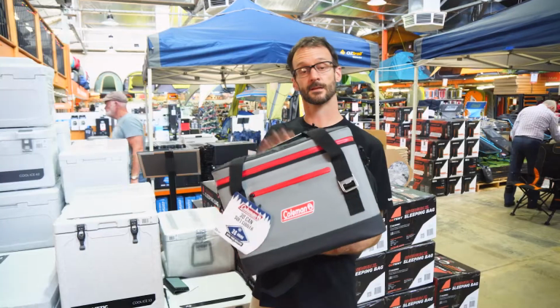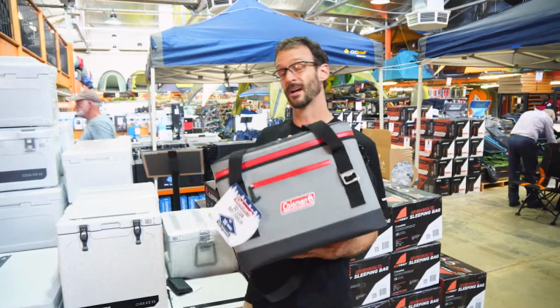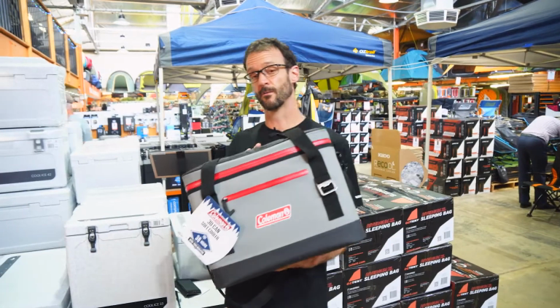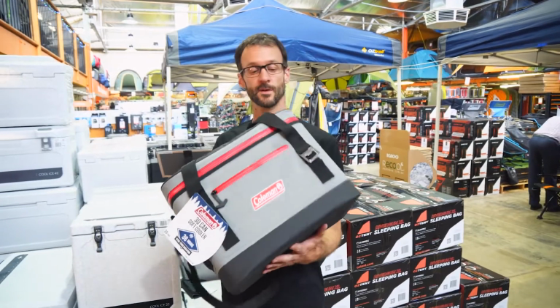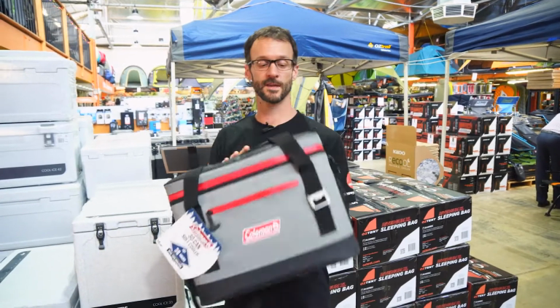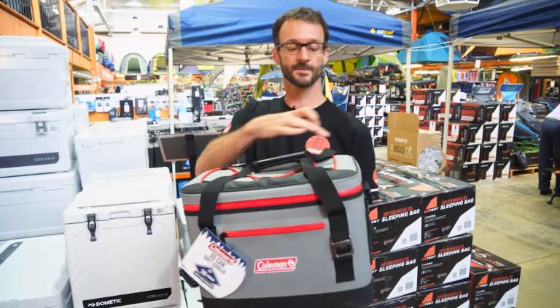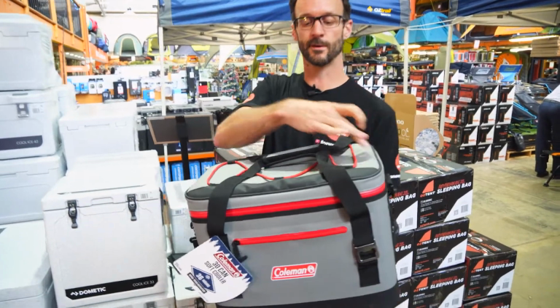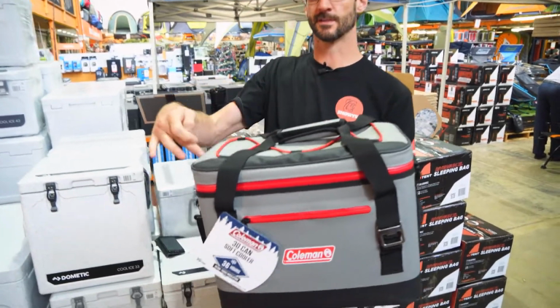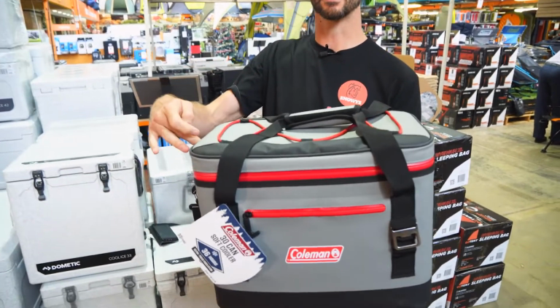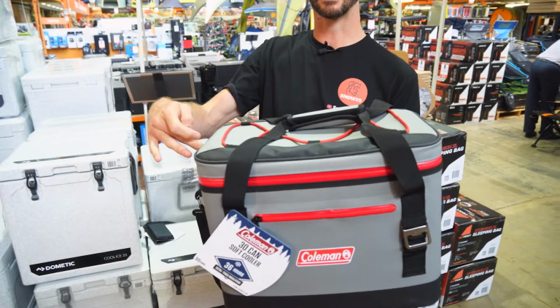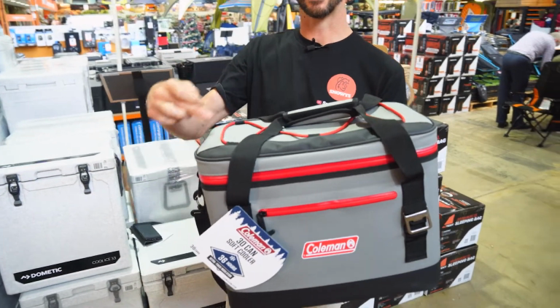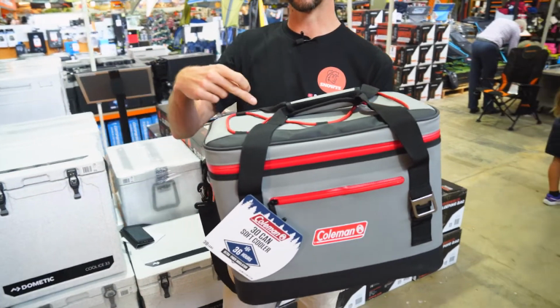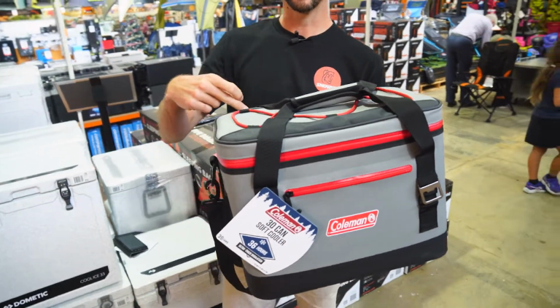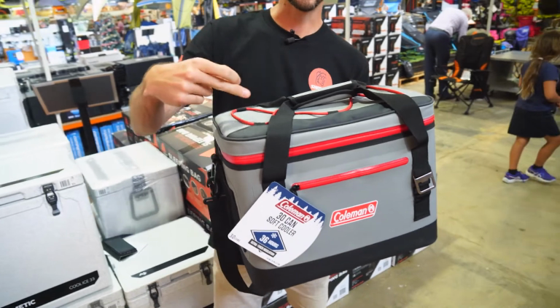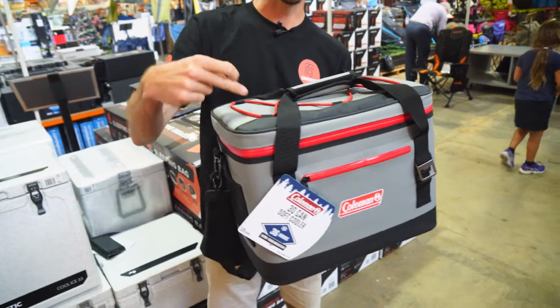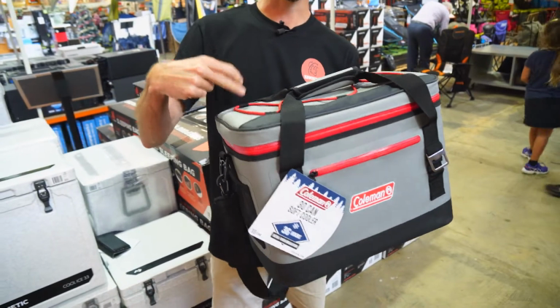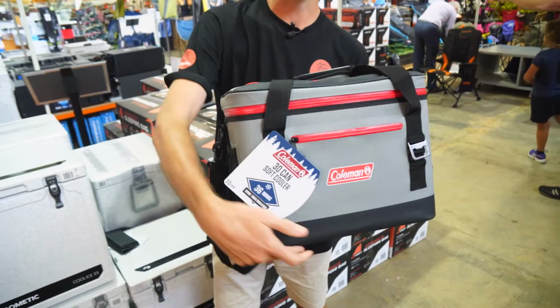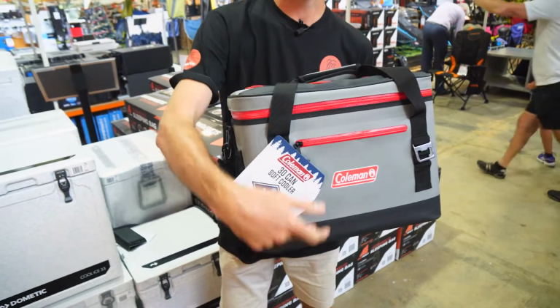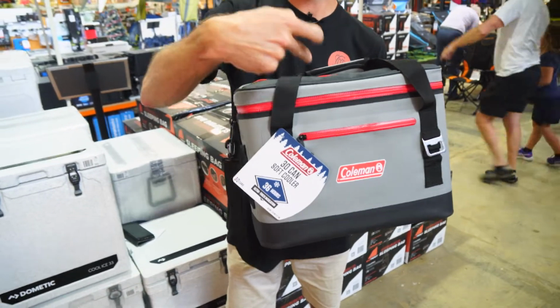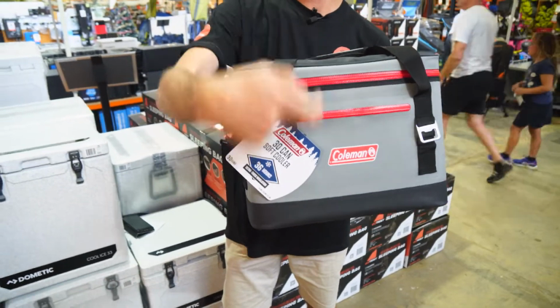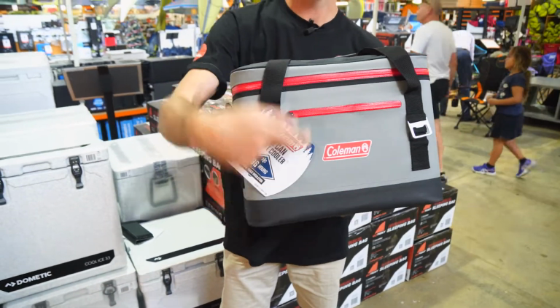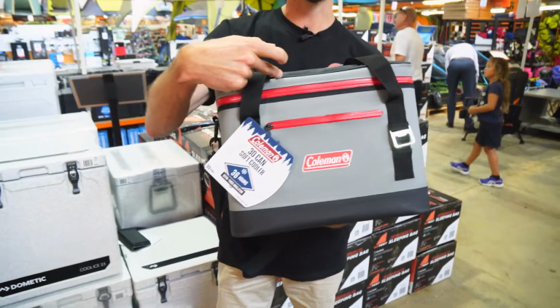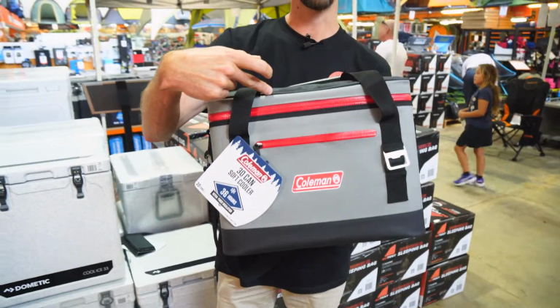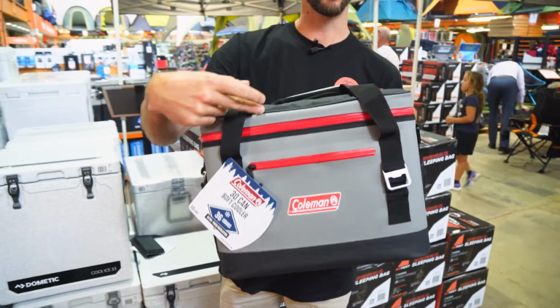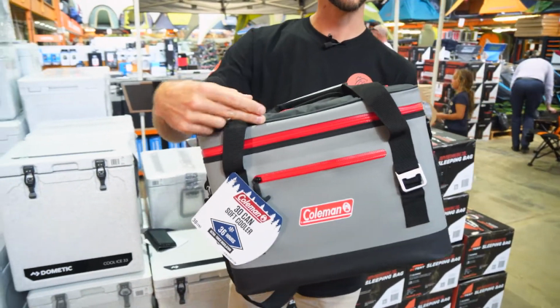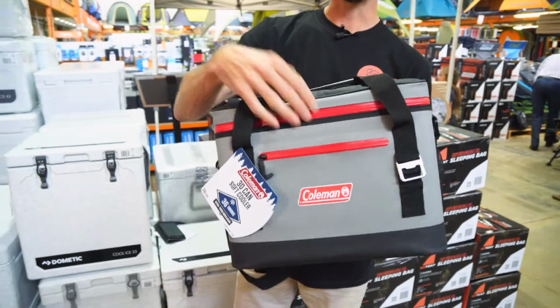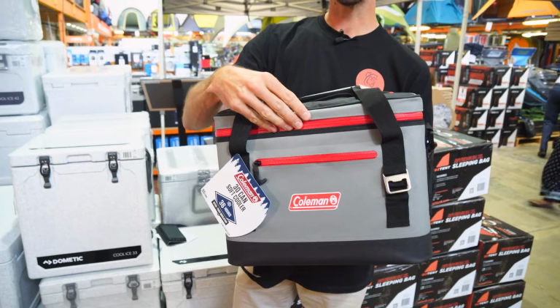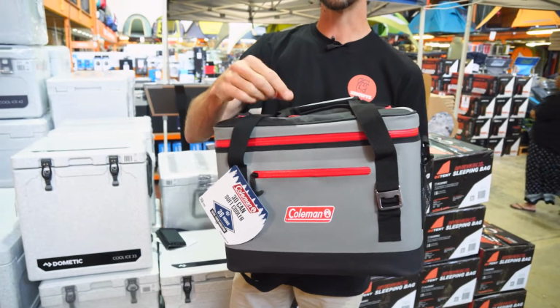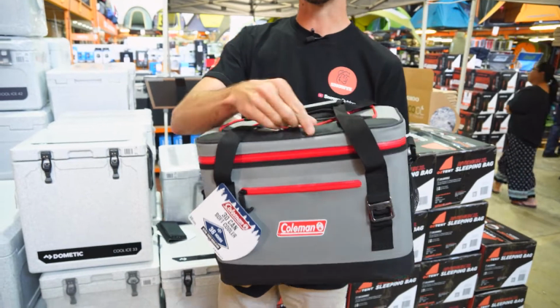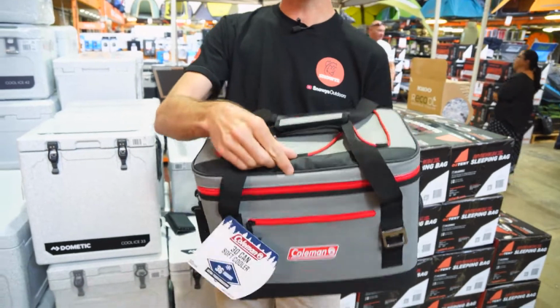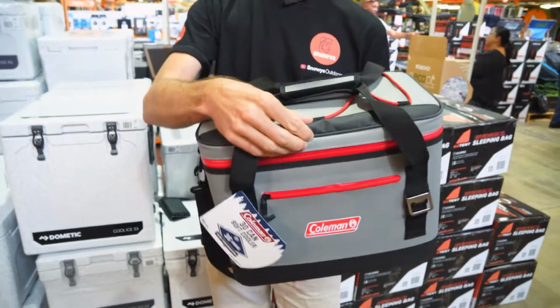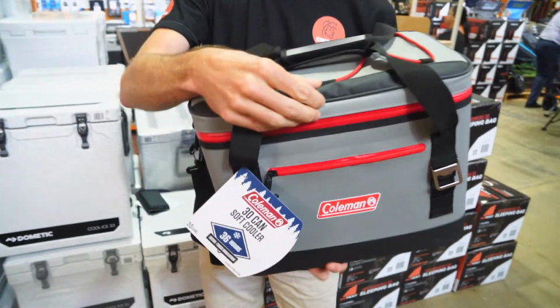This cooler weighs about 1.2 kilos, about 42 centimetres in length on the outside, about 28 centimetres this way and 32 centimetres in height thereabouts. The insulation is about three centimetres thick inside.